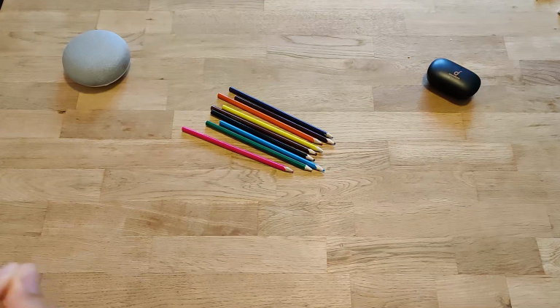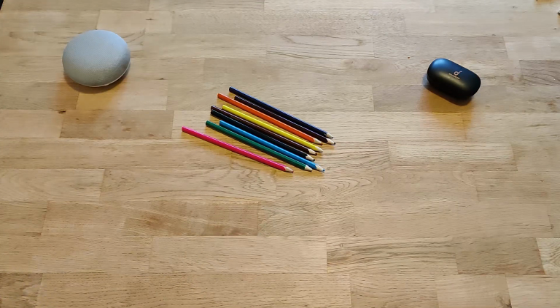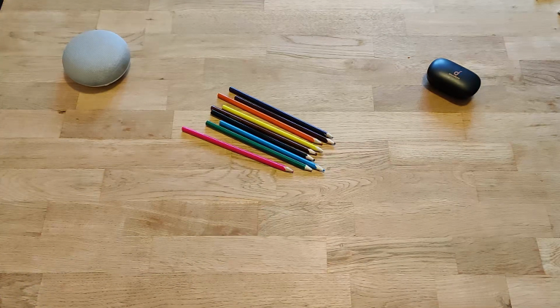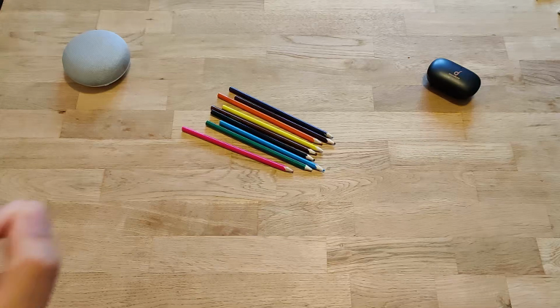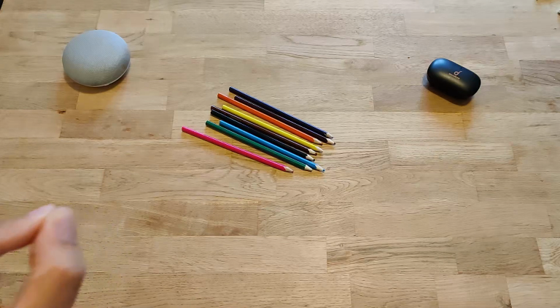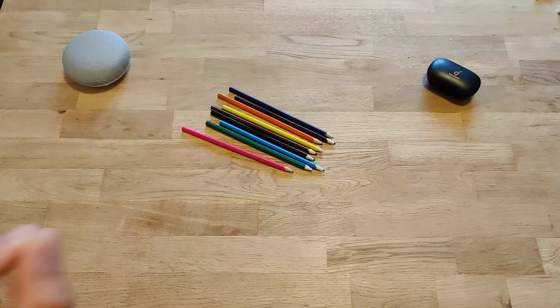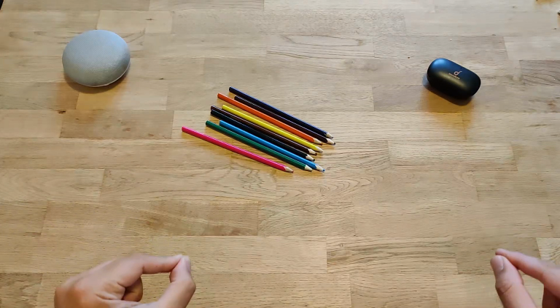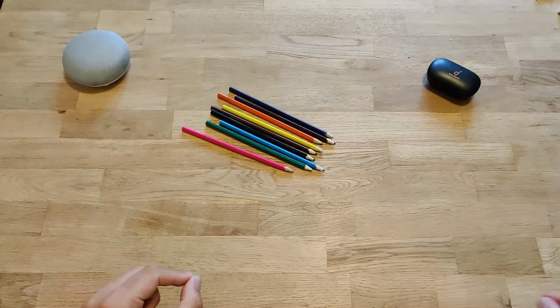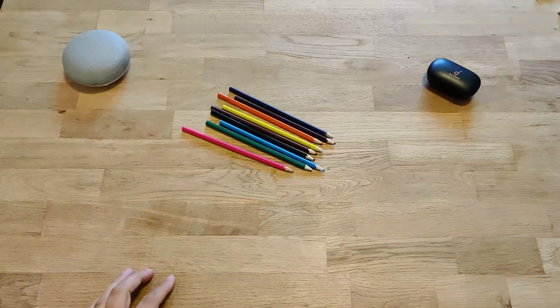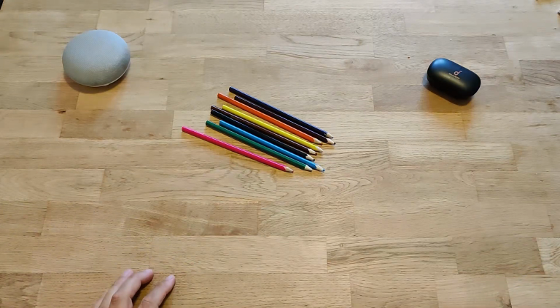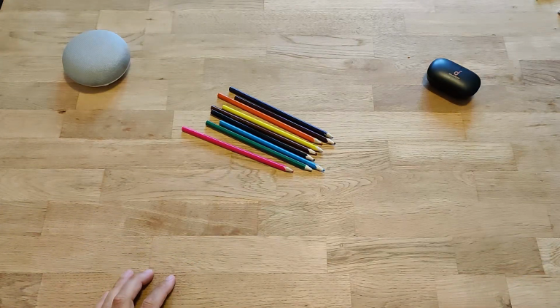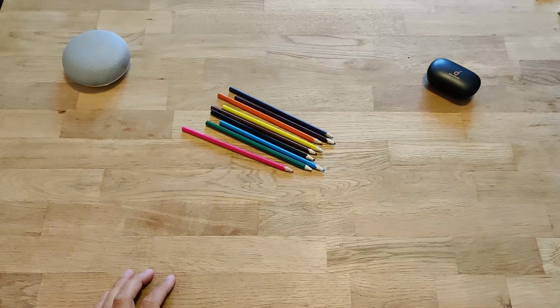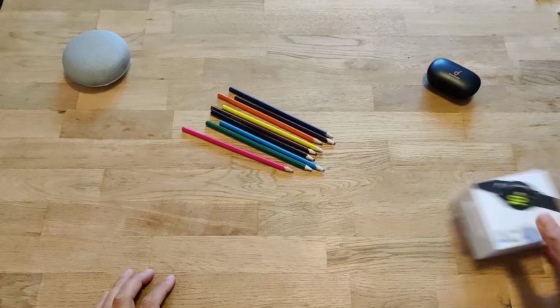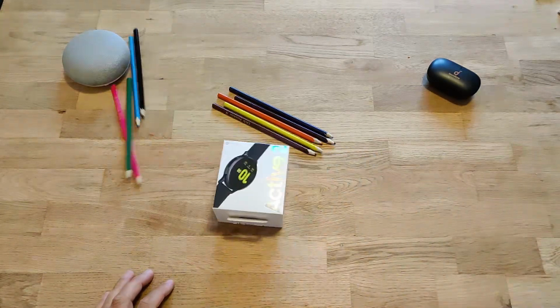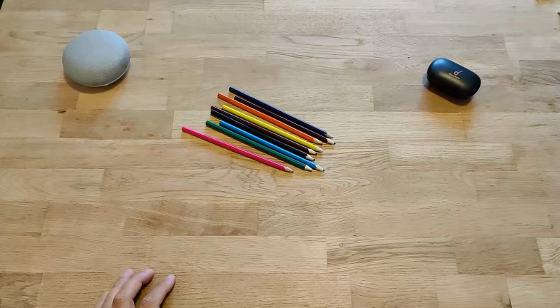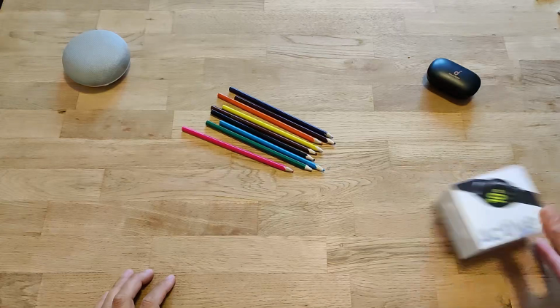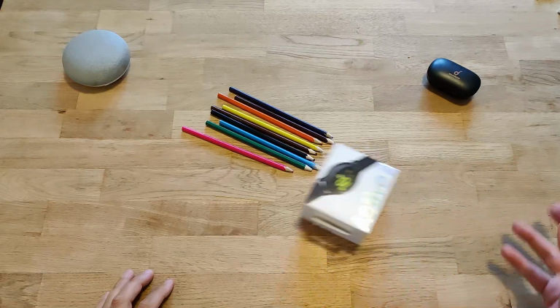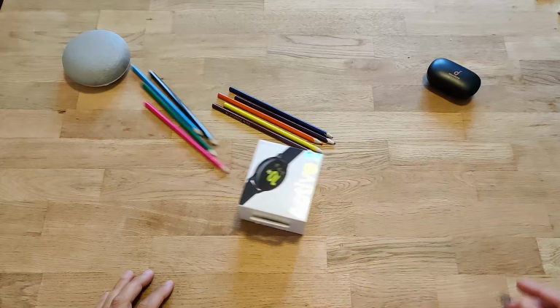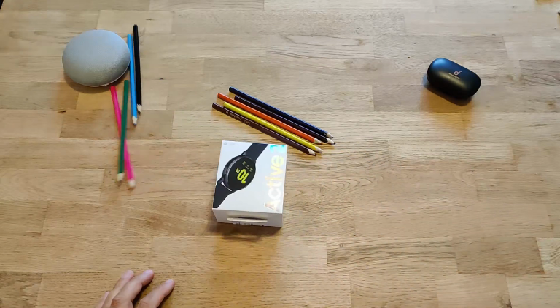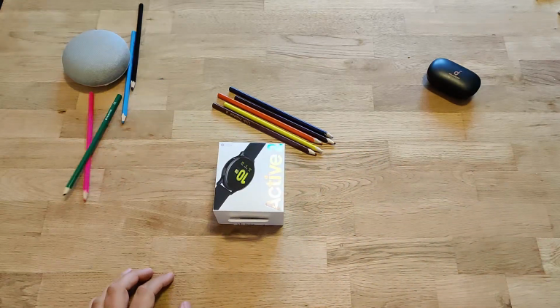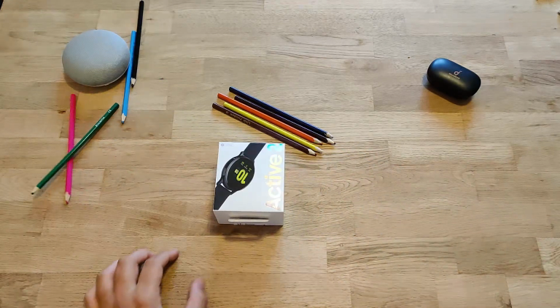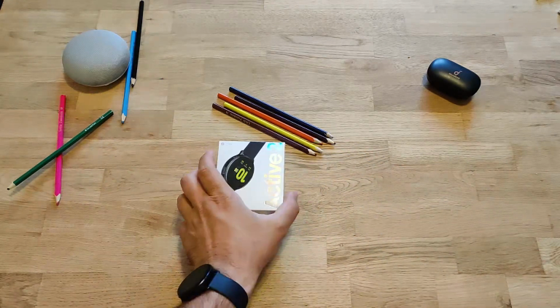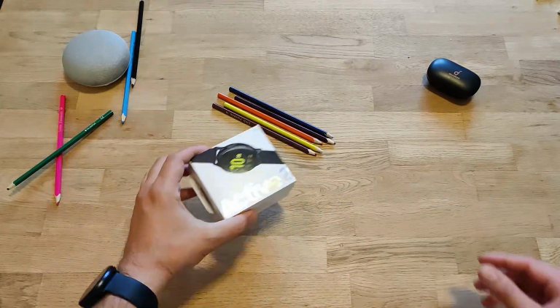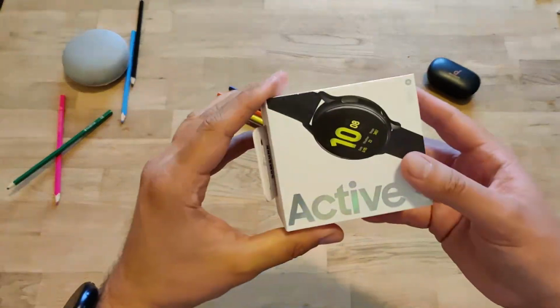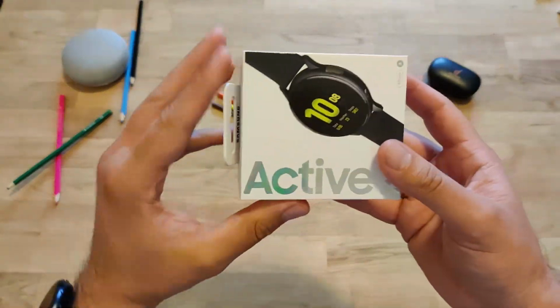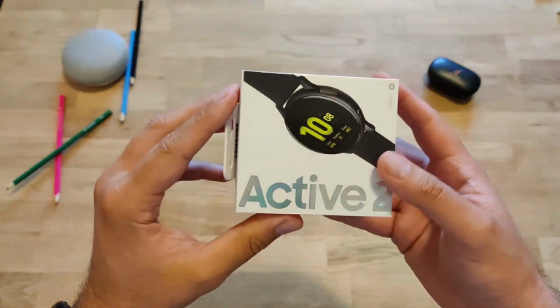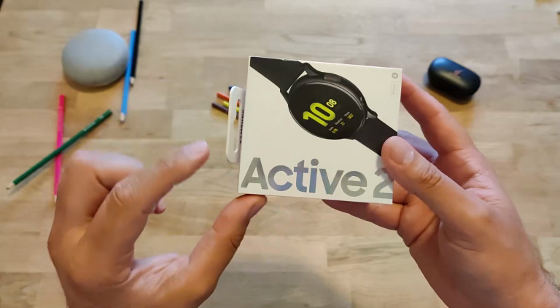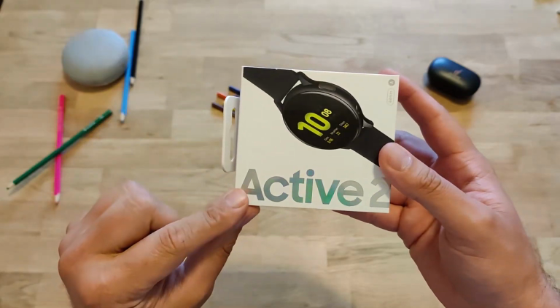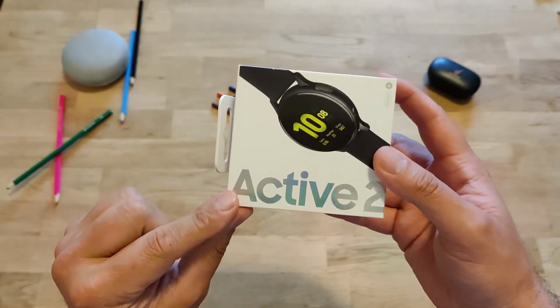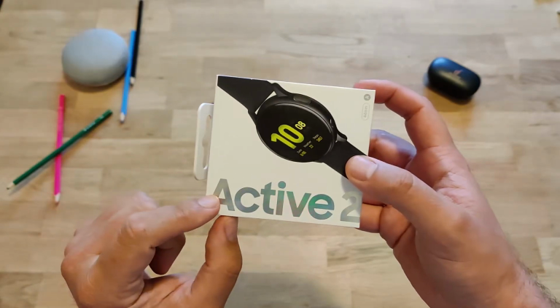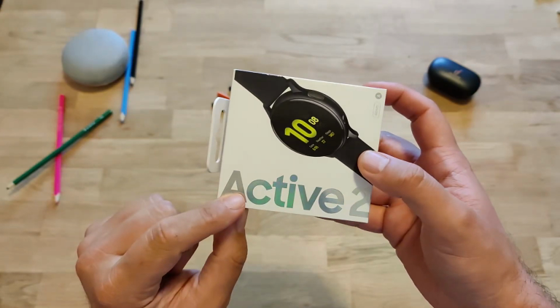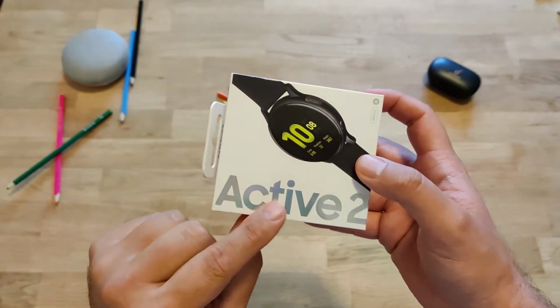Custom face watches for this baby here. Yes, correct, you got it right. That's the Samsung Active 2.